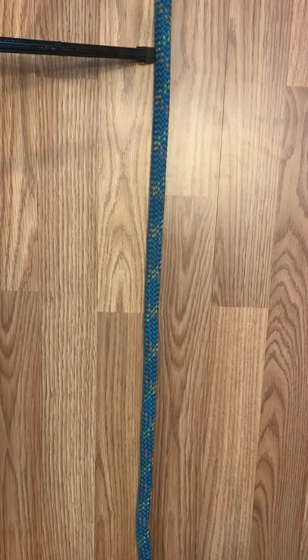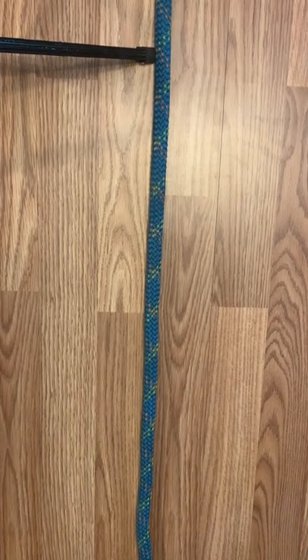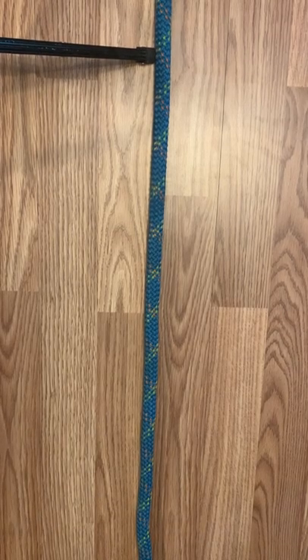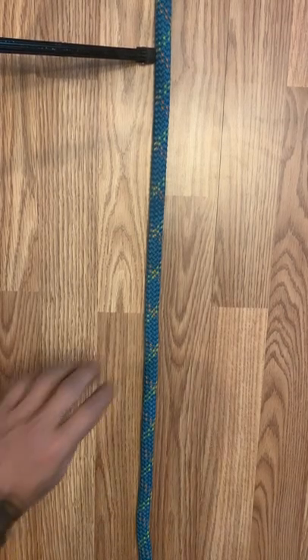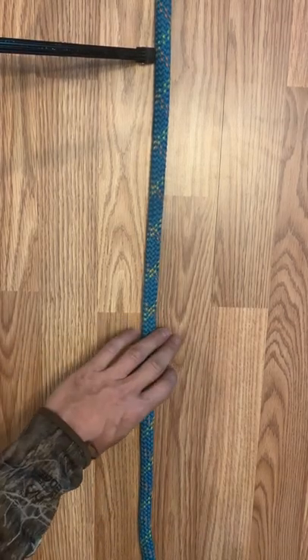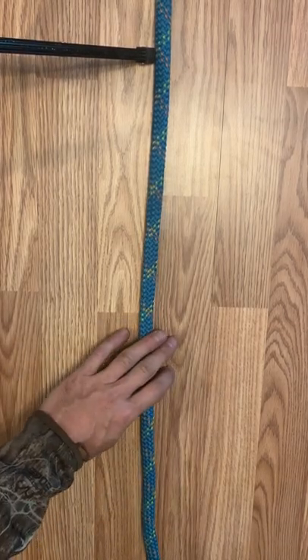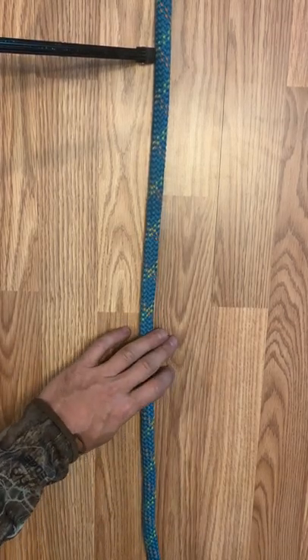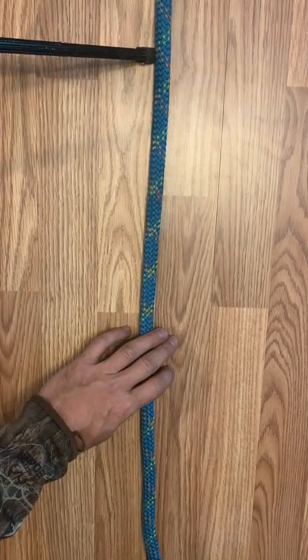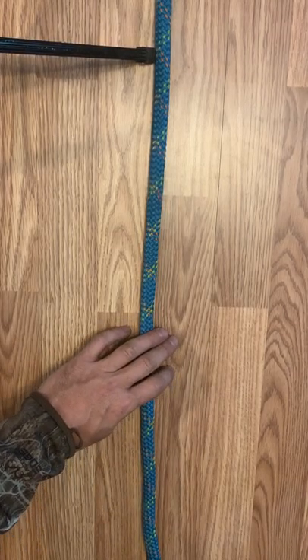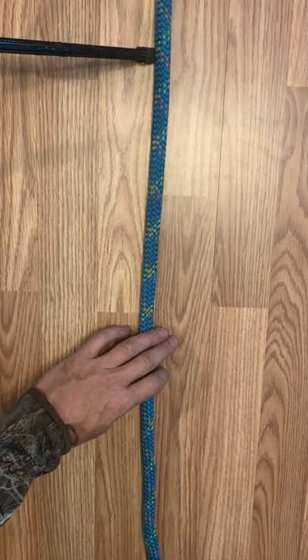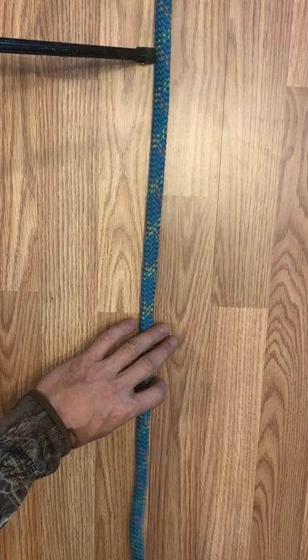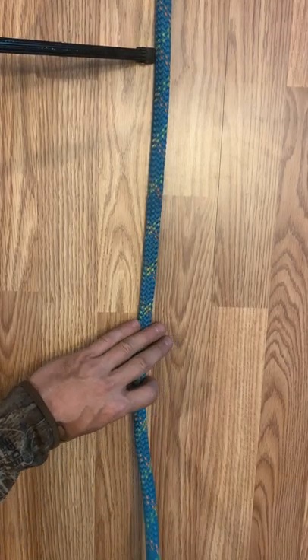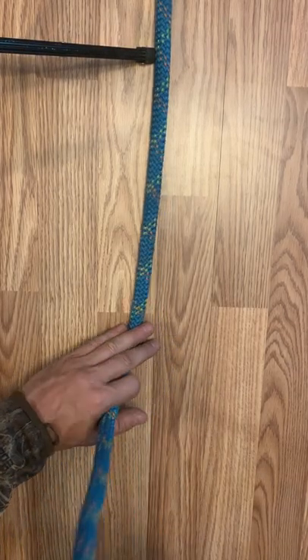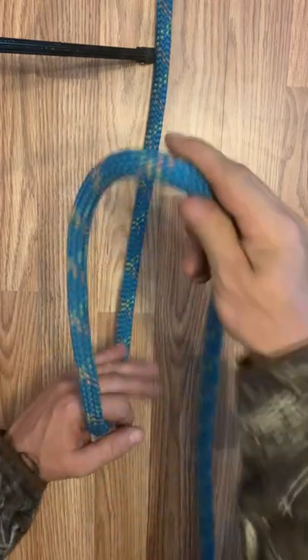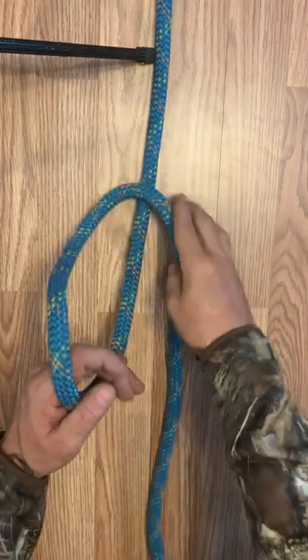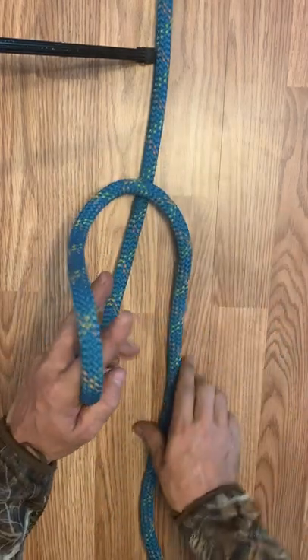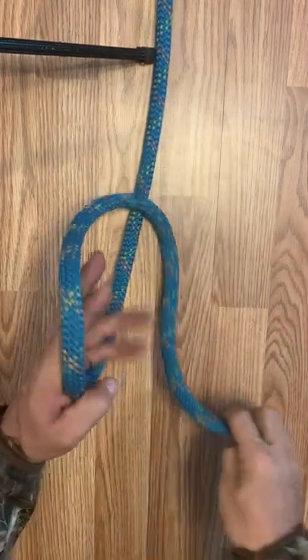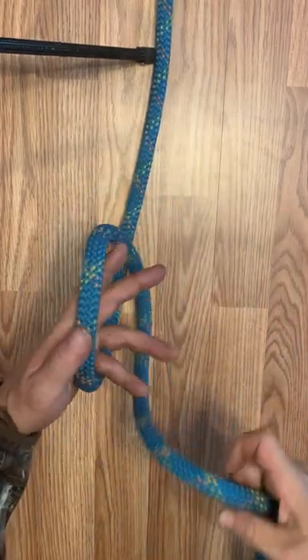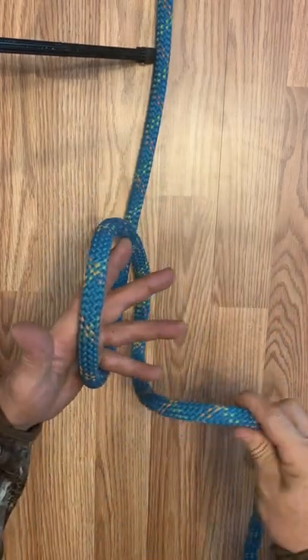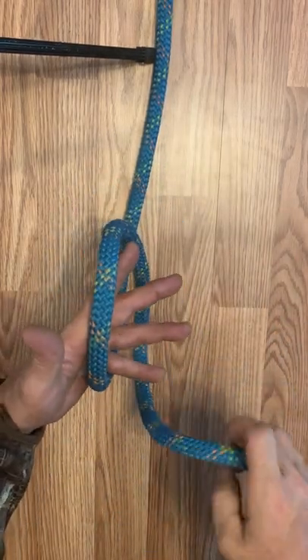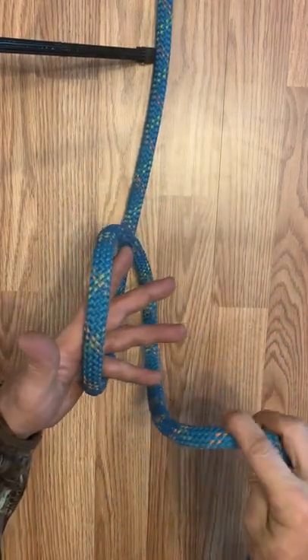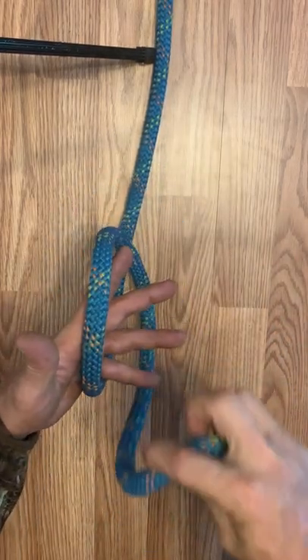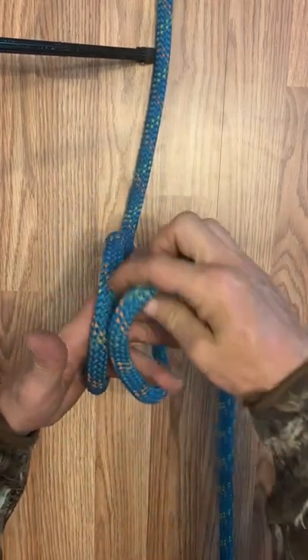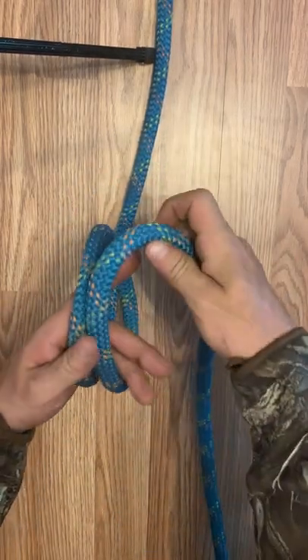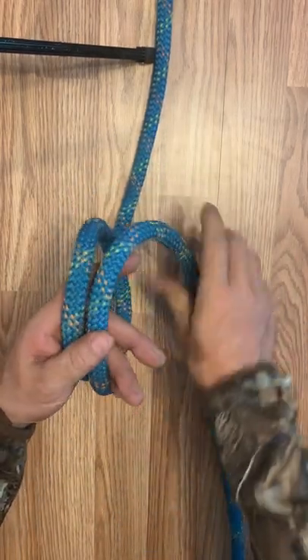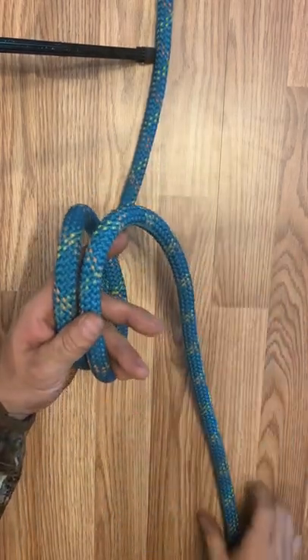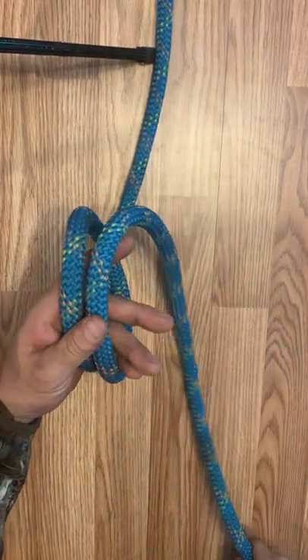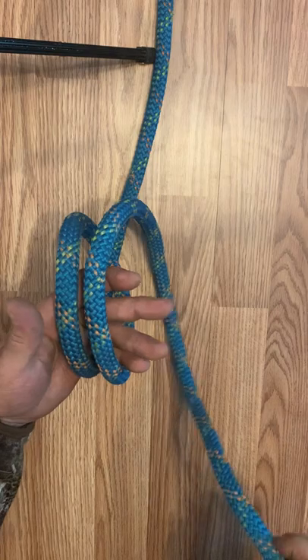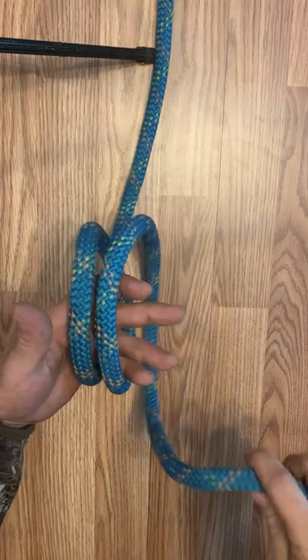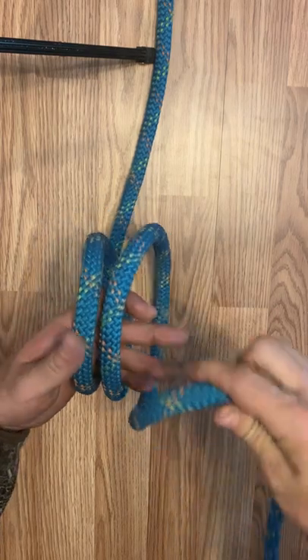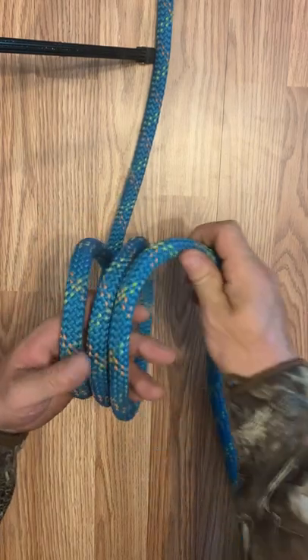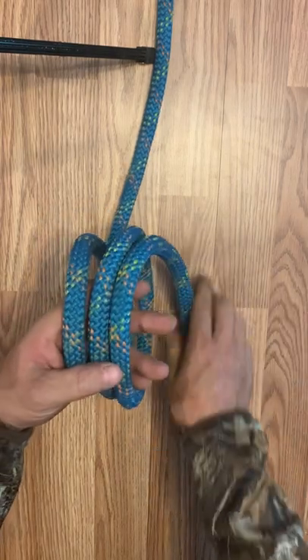Hey guys, this is how to tie an alpine butterfly. First, make a loop, another loop, and then a third loop.